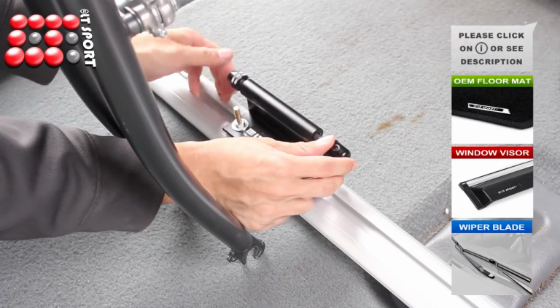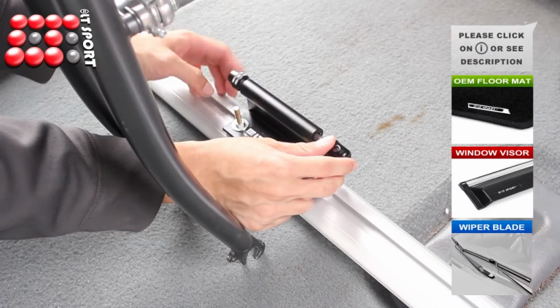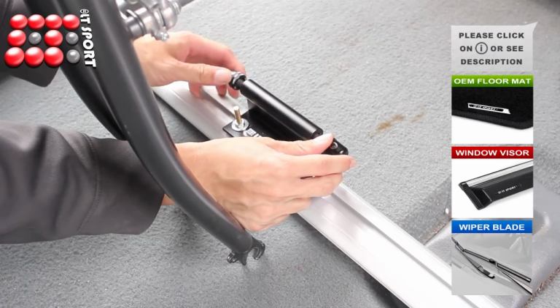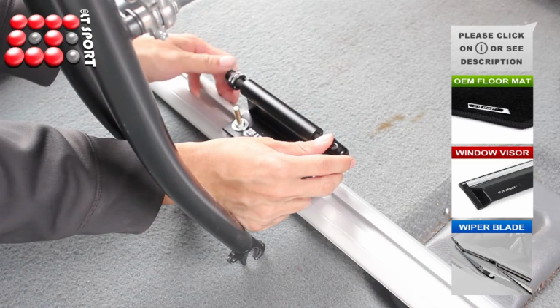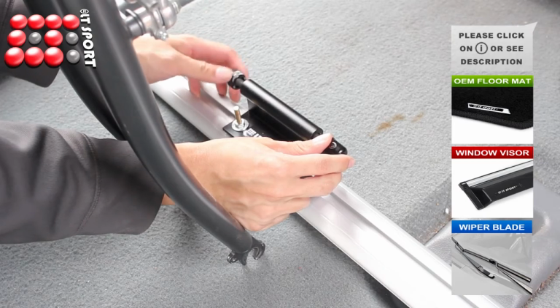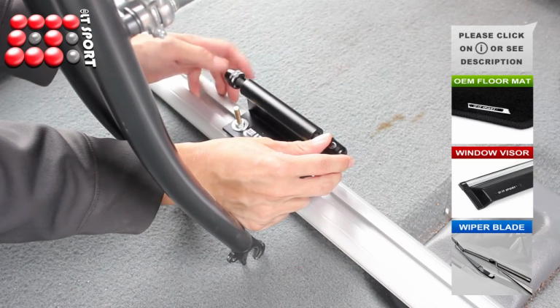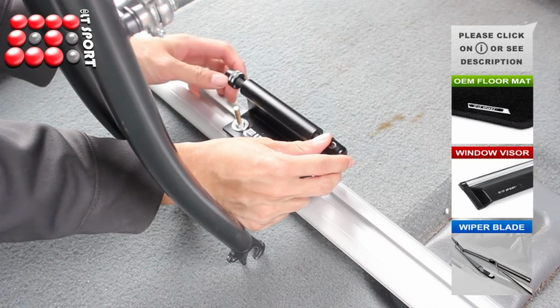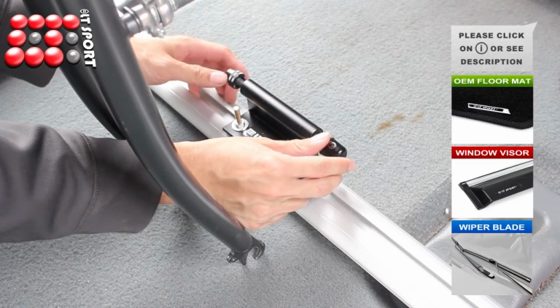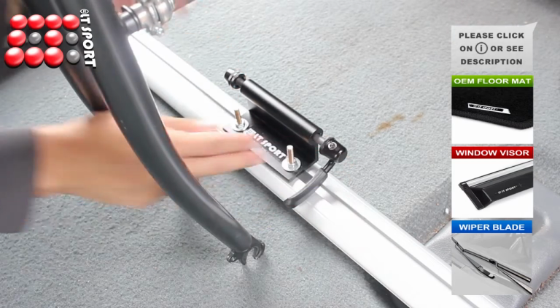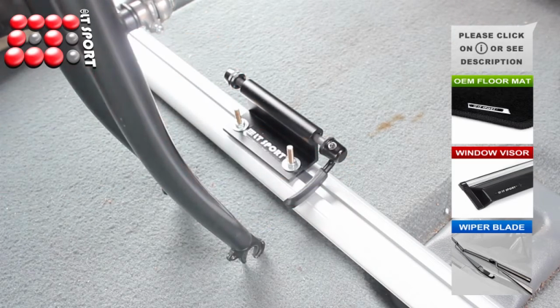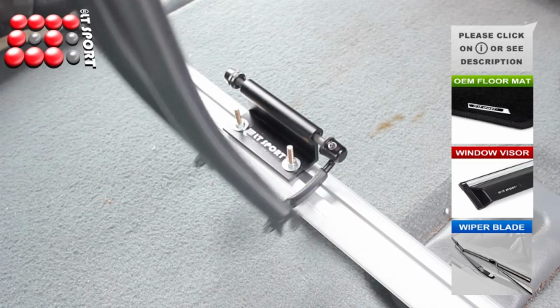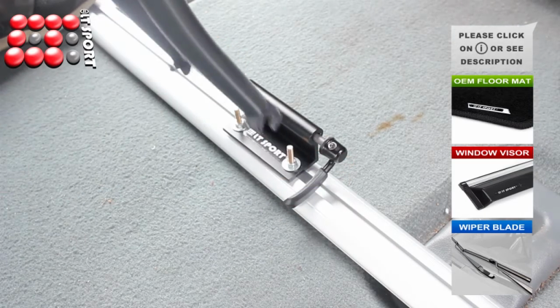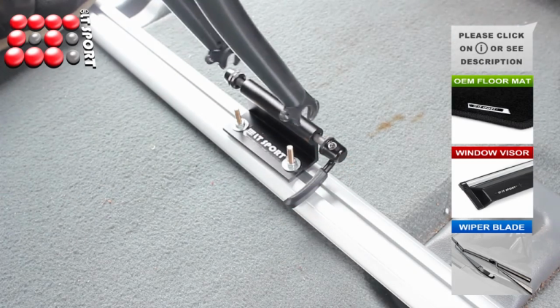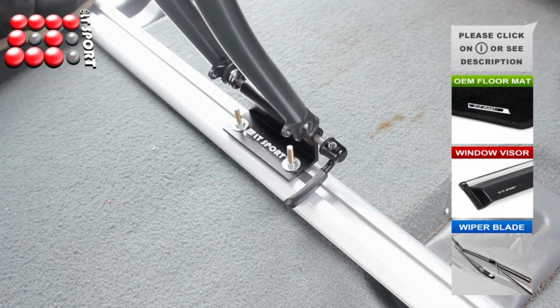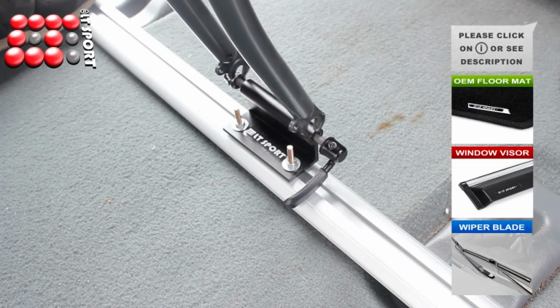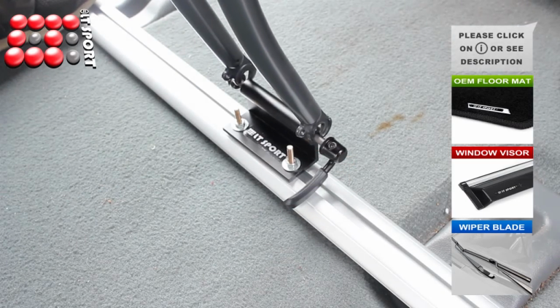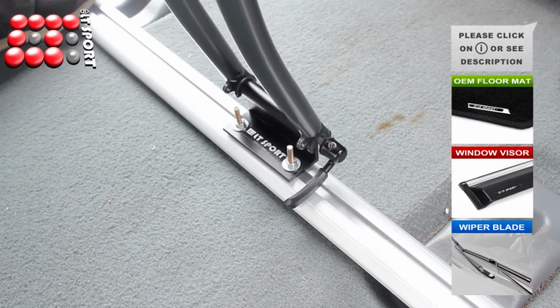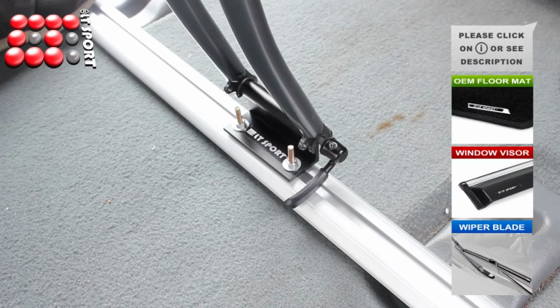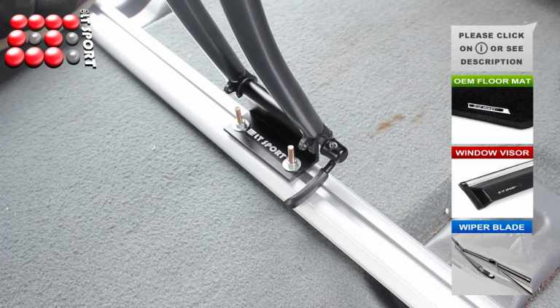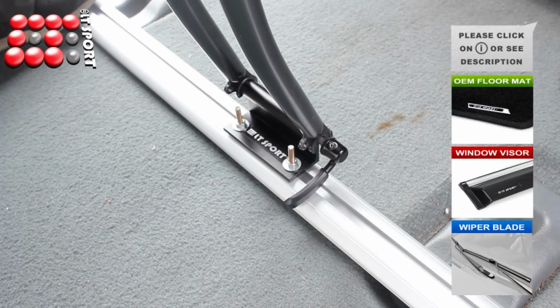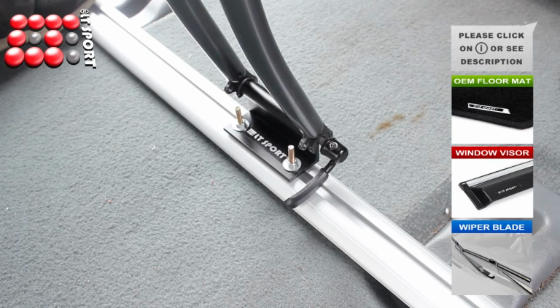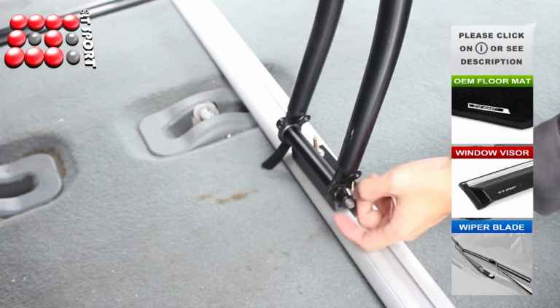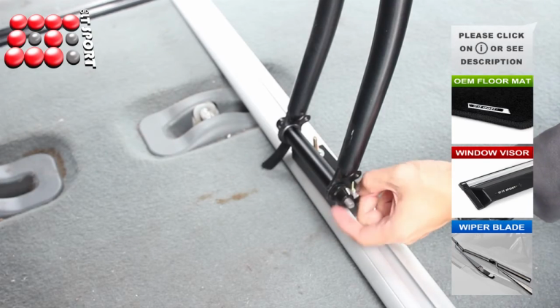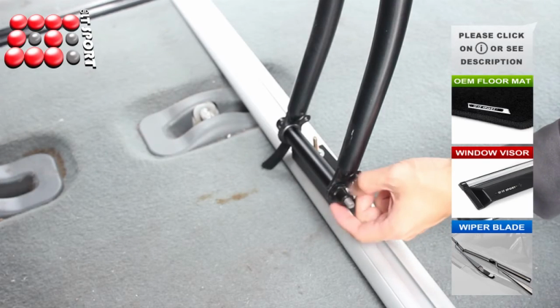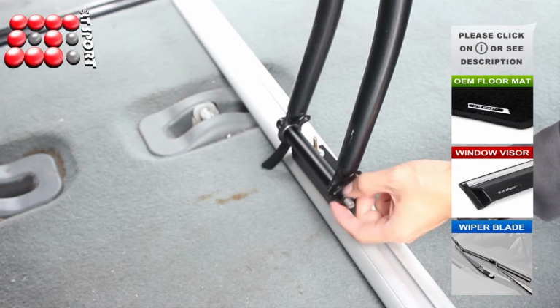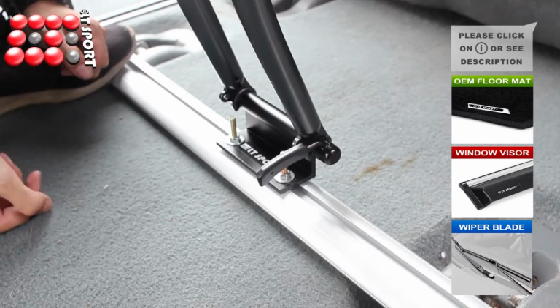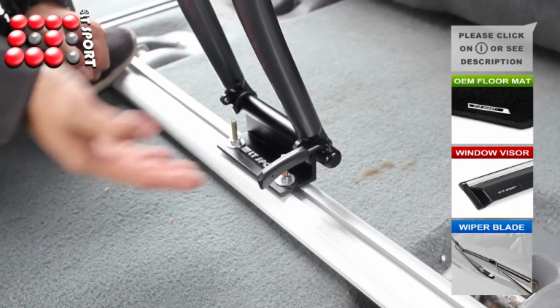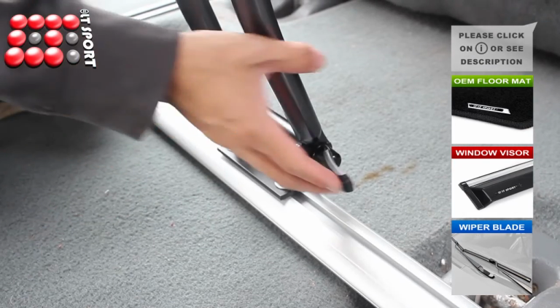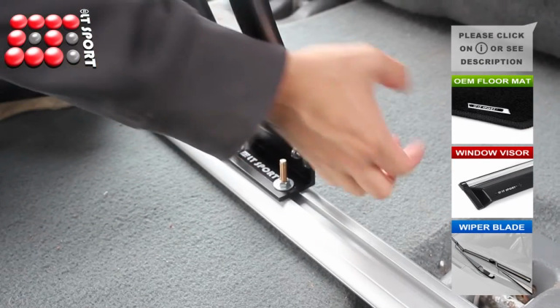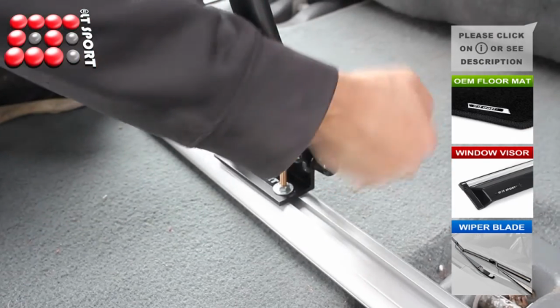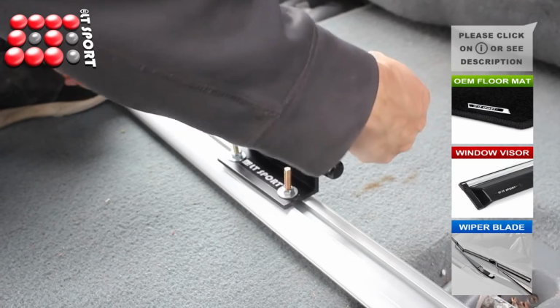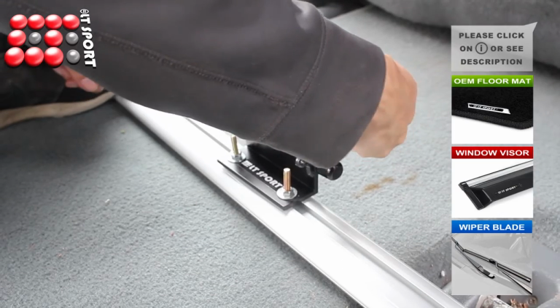Release the bike front wheel and loosen the bike fork mount. Attach the bike to the bike mount and tighten the screws. Lock the lever and make sure the bike stays firmly.